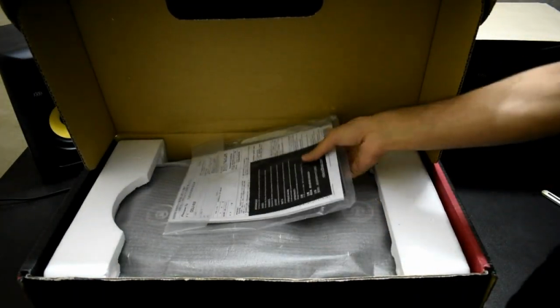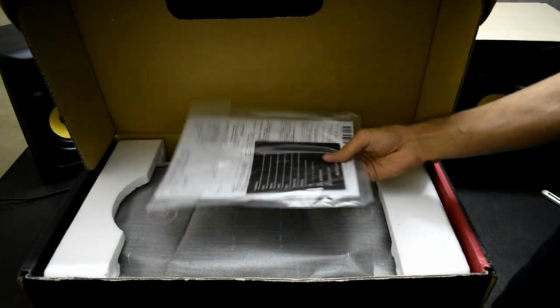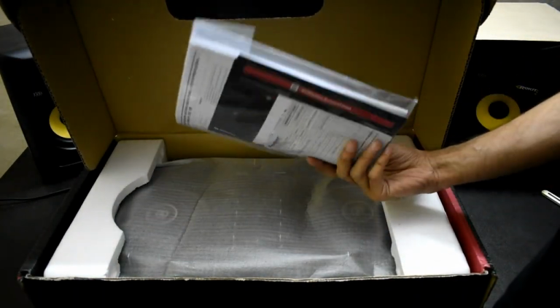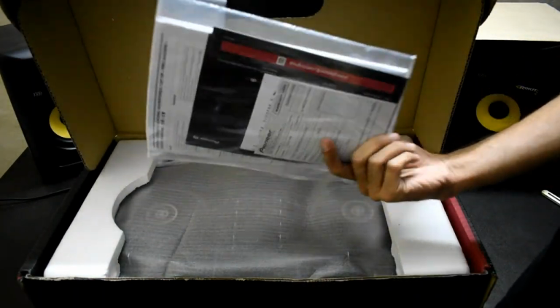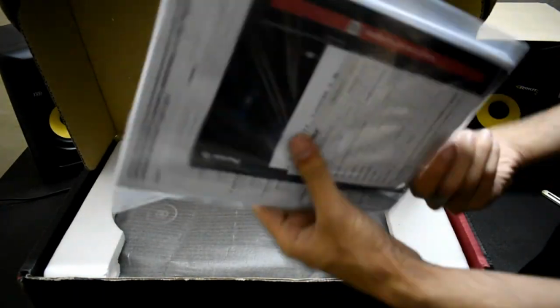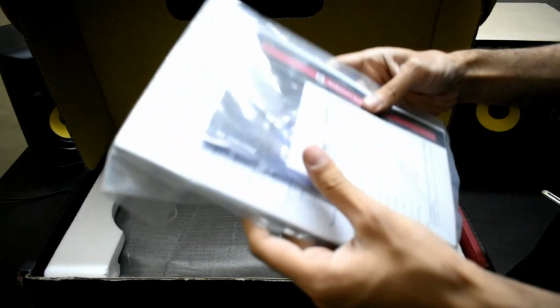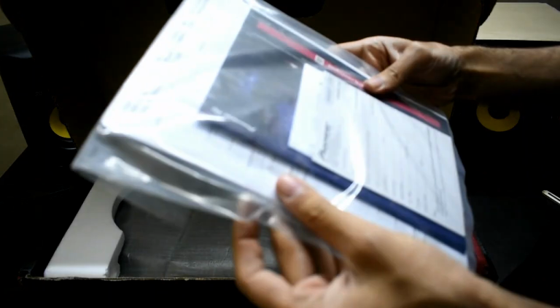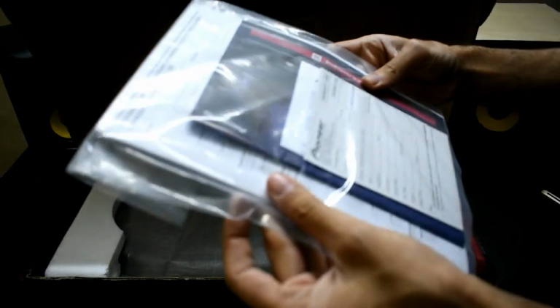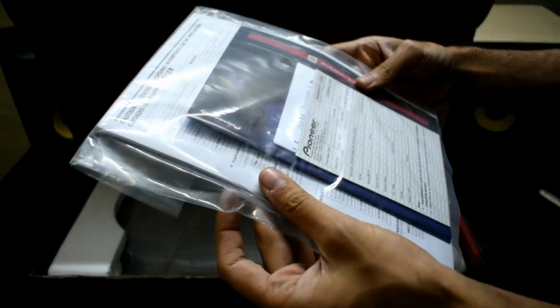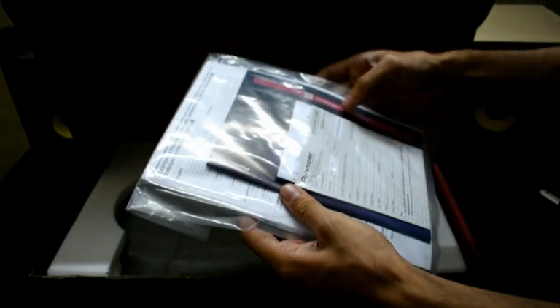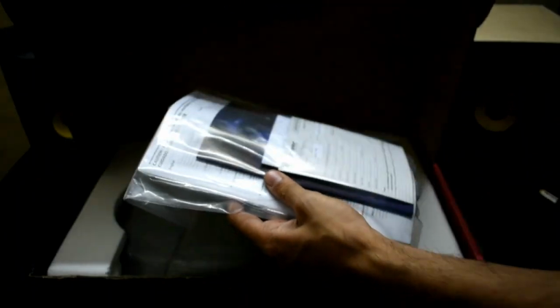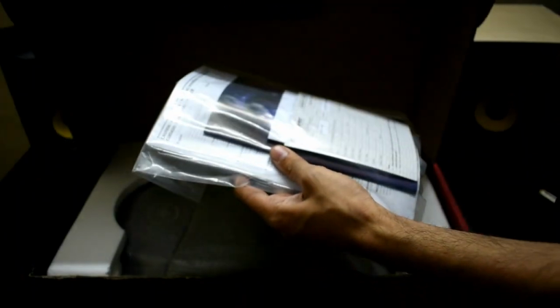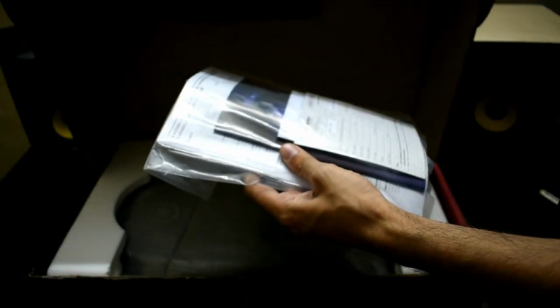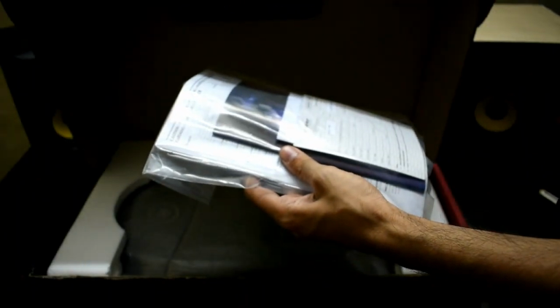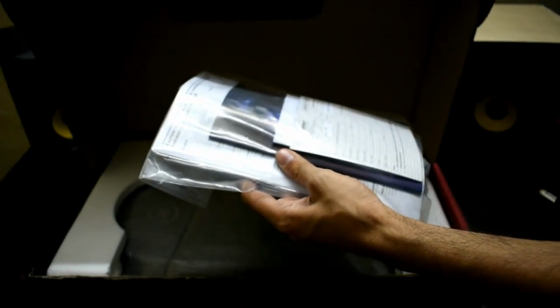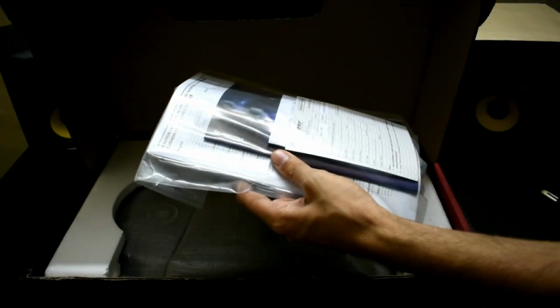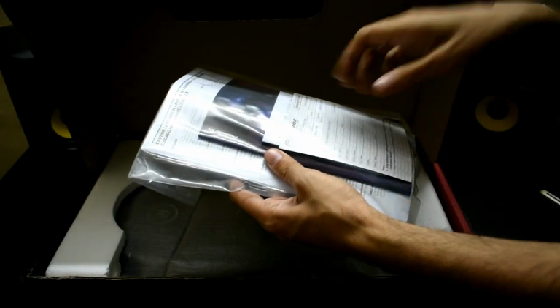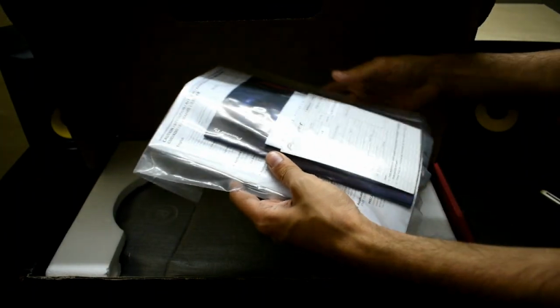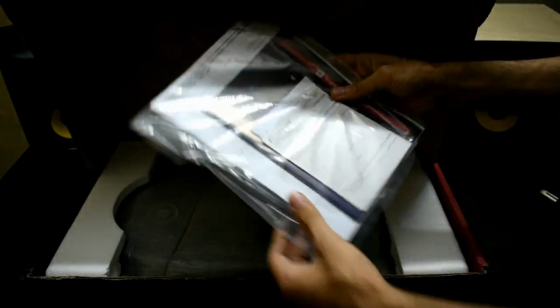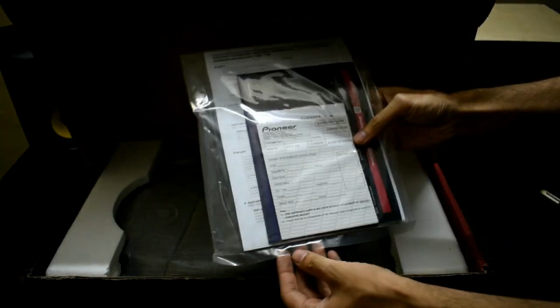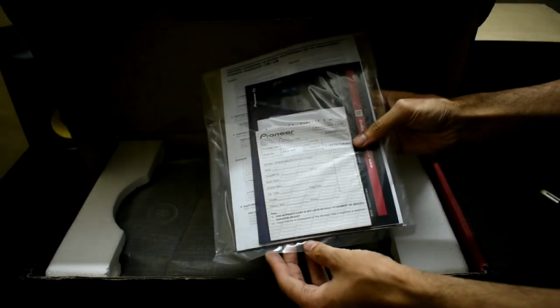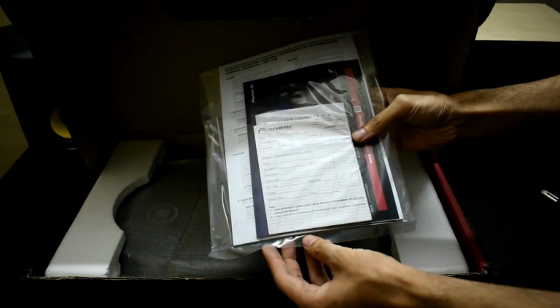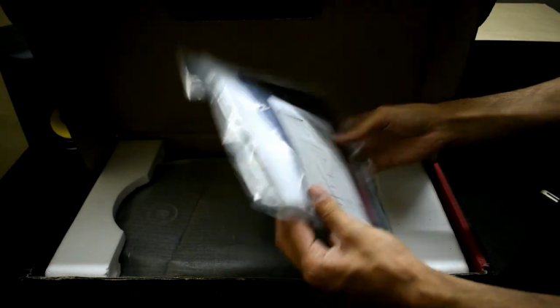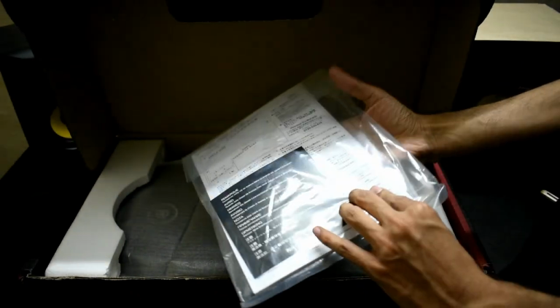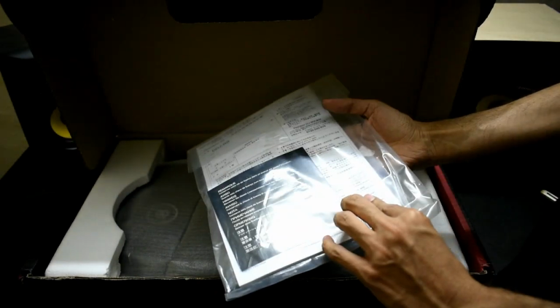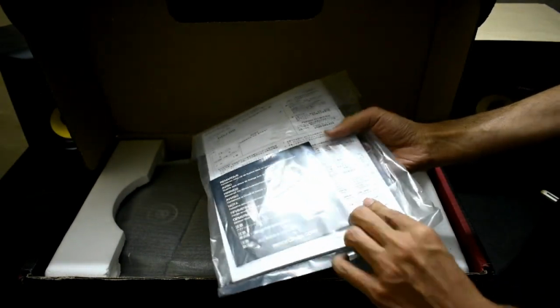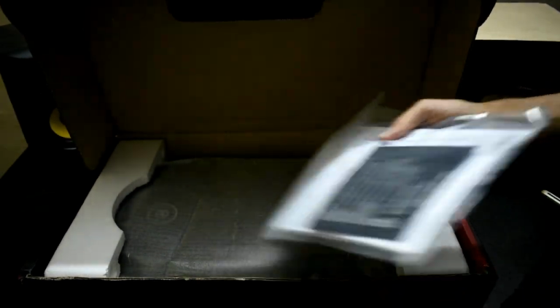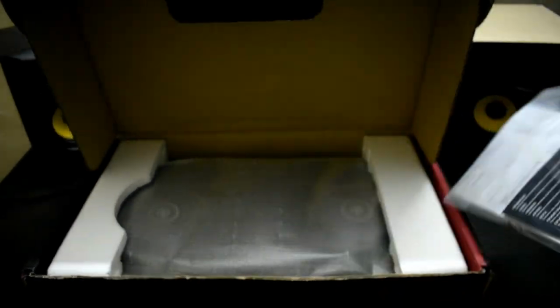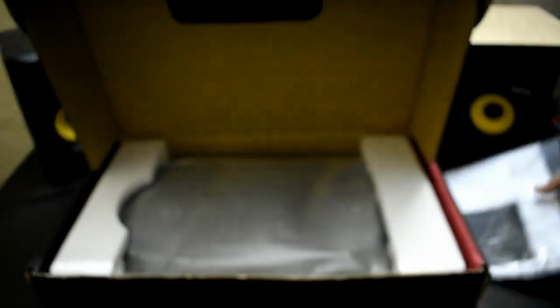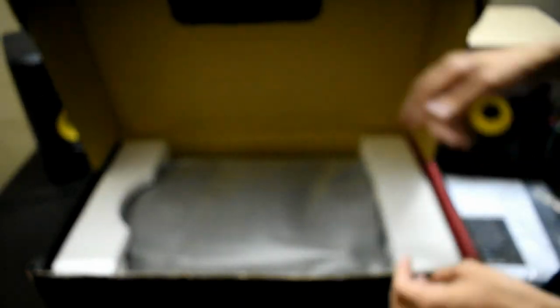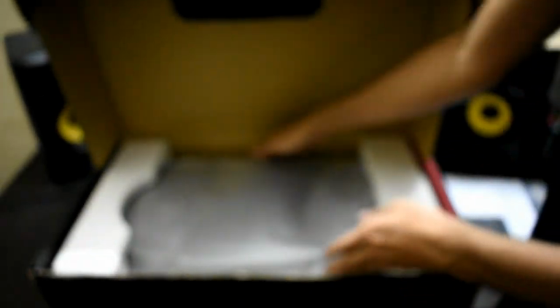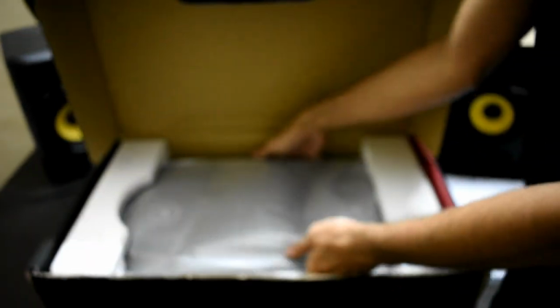These are the documents, which include the key for Recordbox and the USB cable.